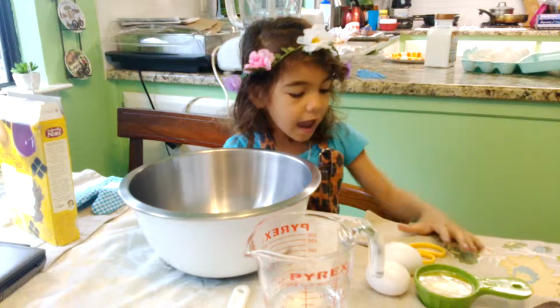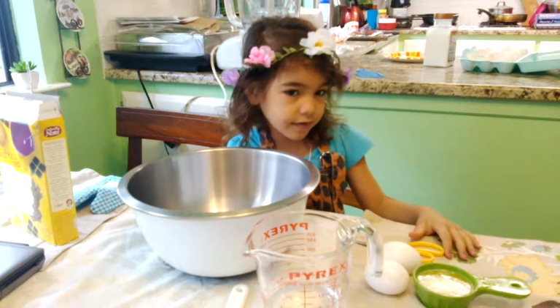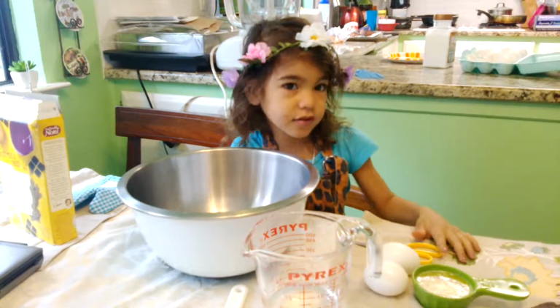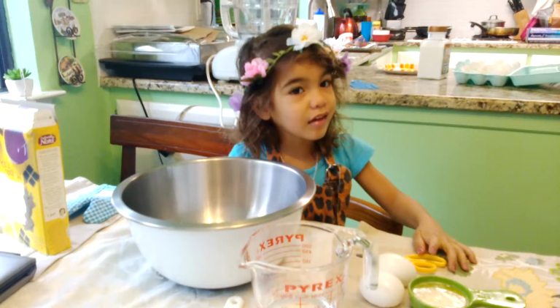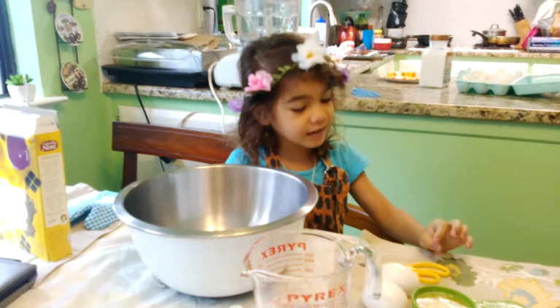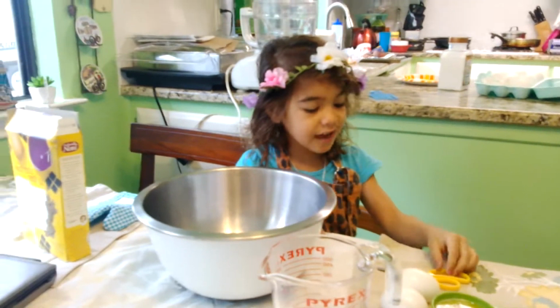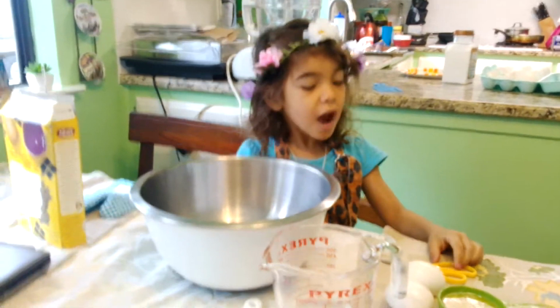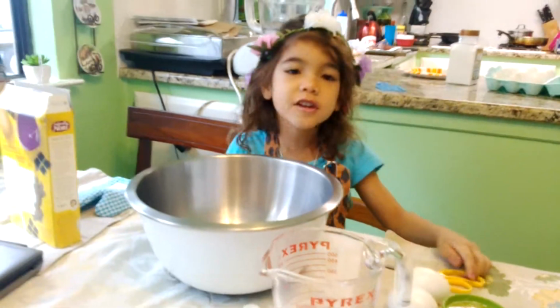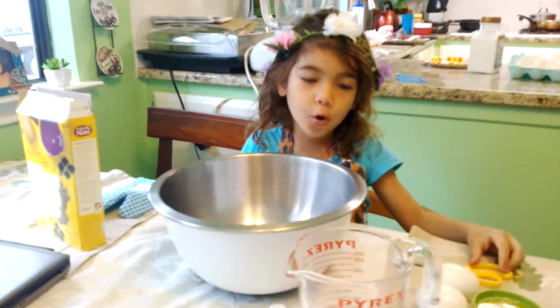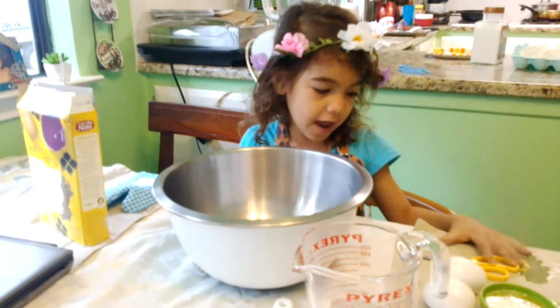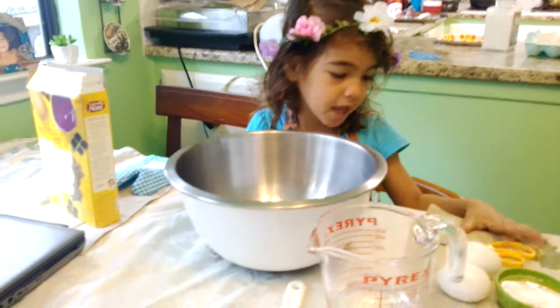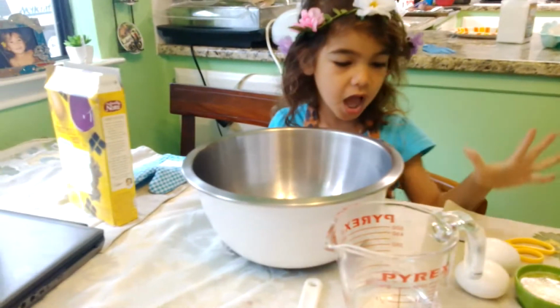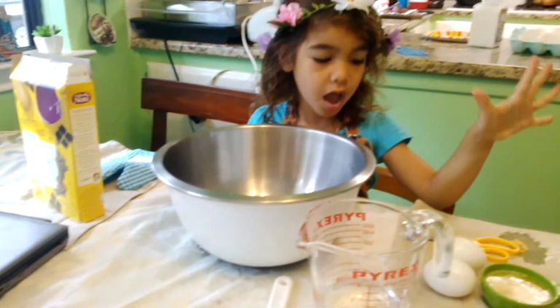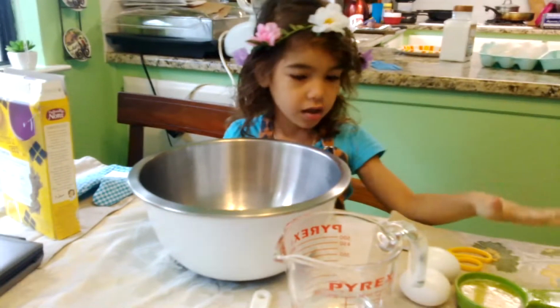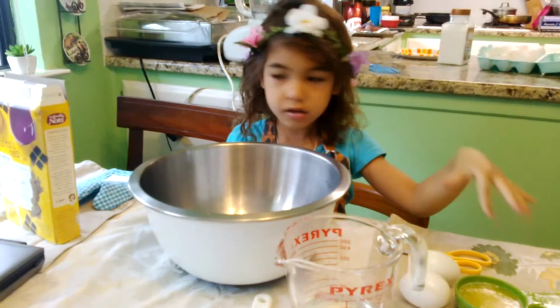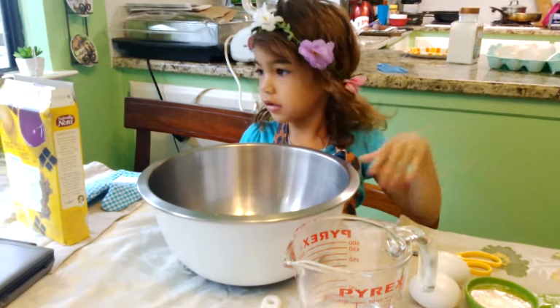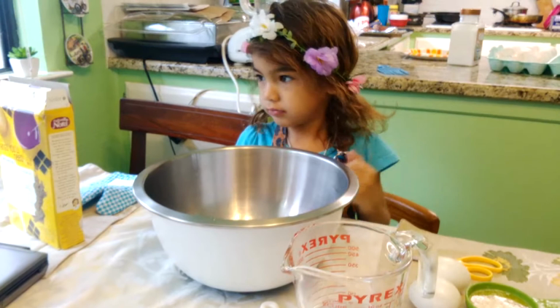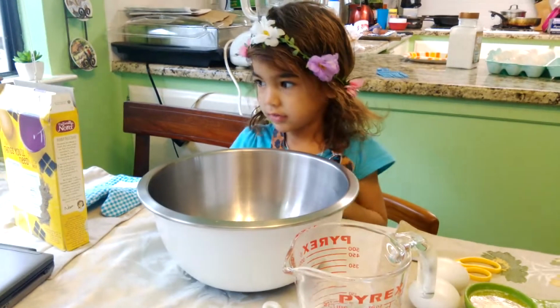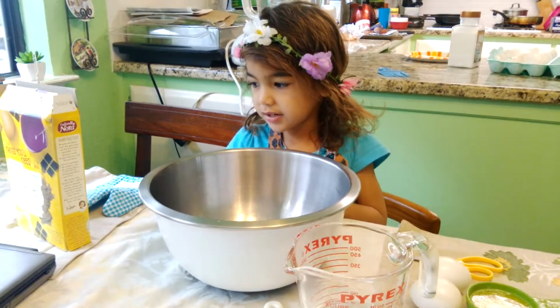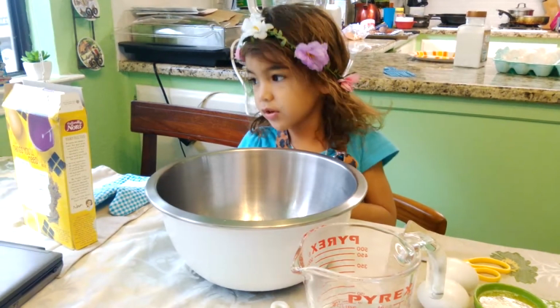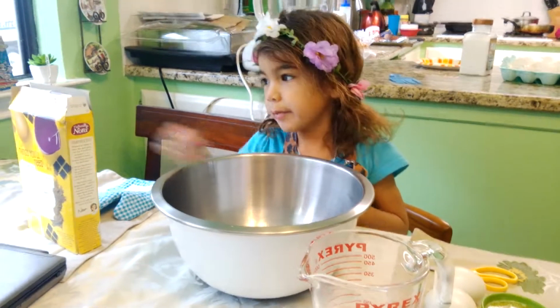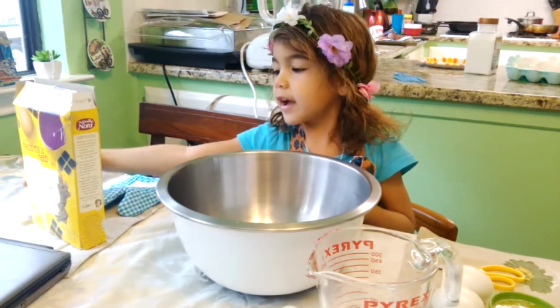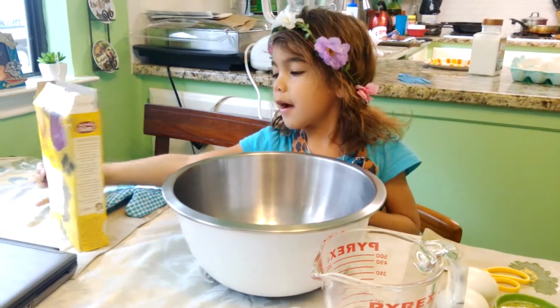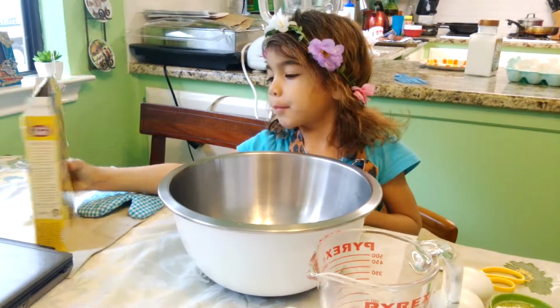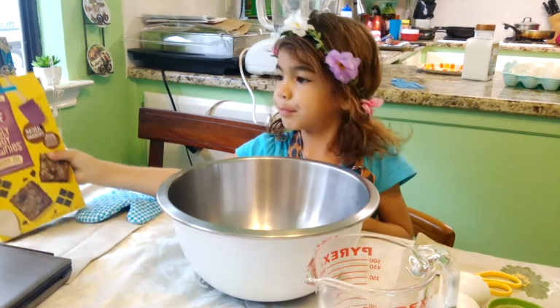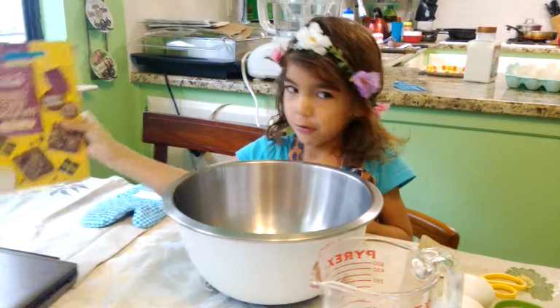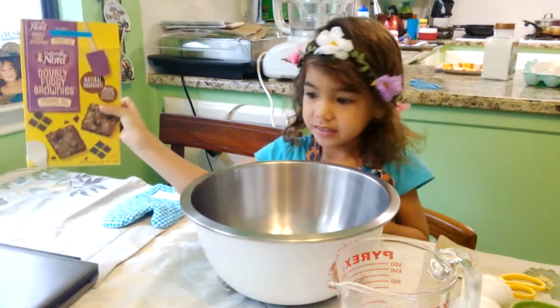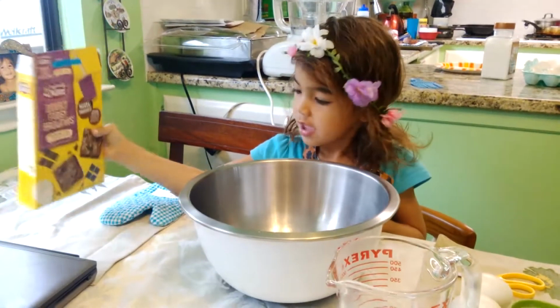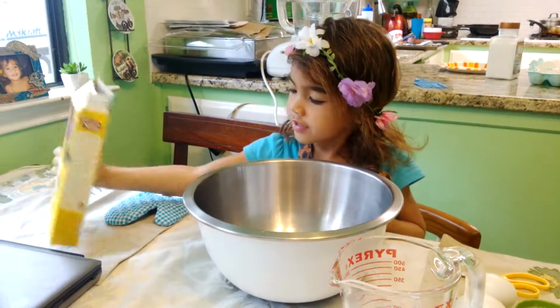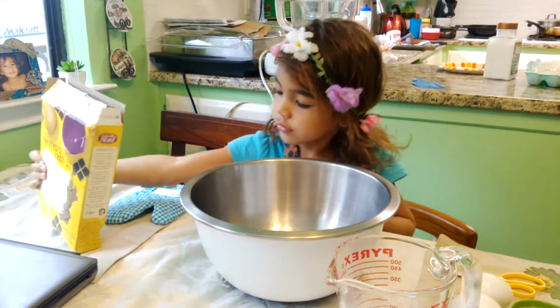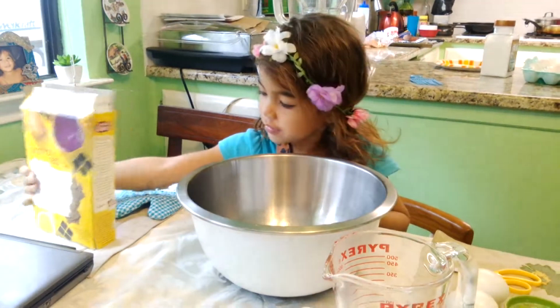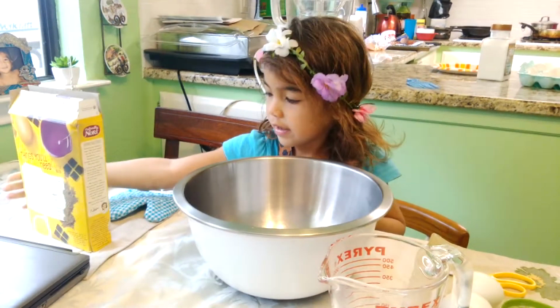Hi guys, this is us, and today we're going to open this. And today we're going to make brown. Let's do it.